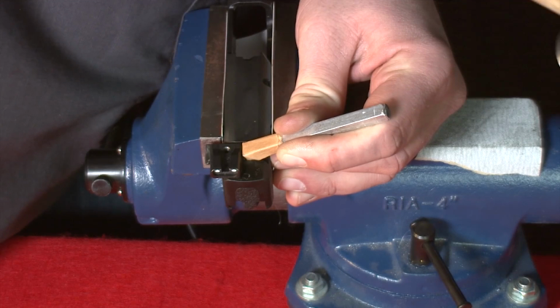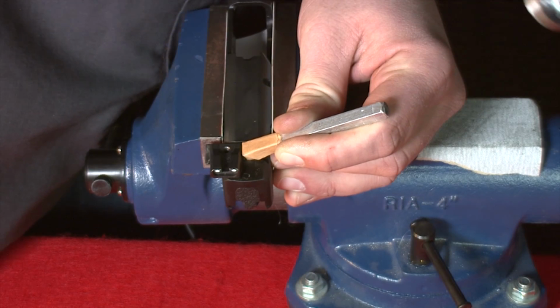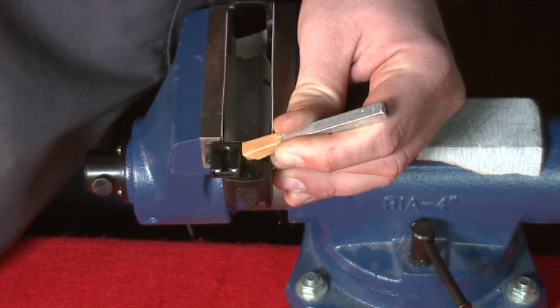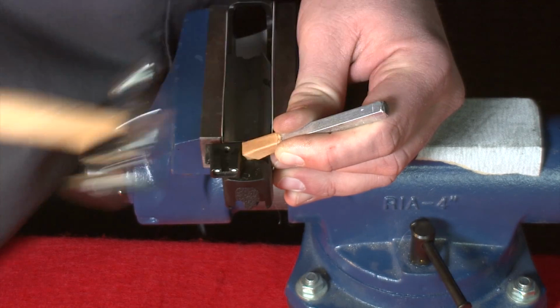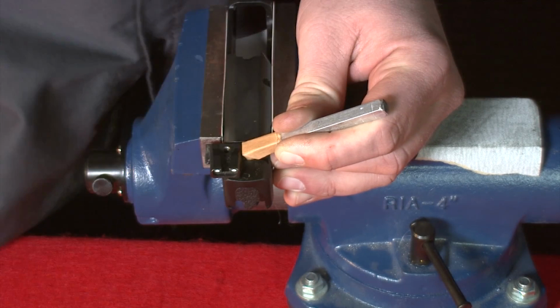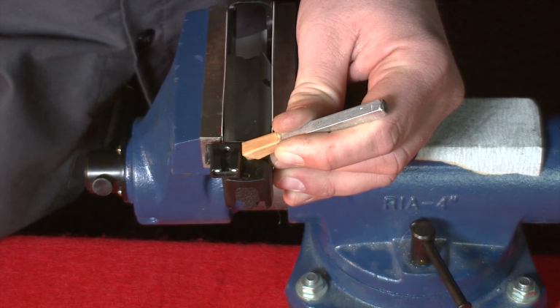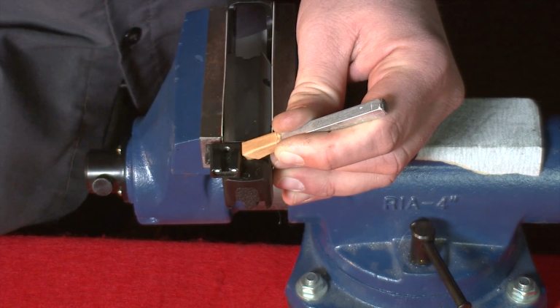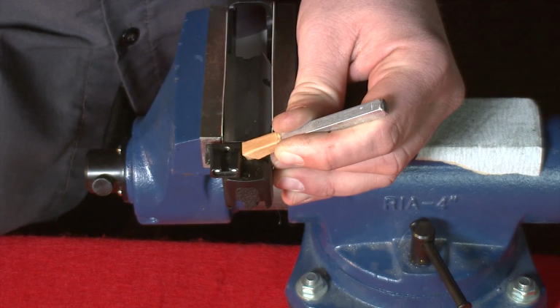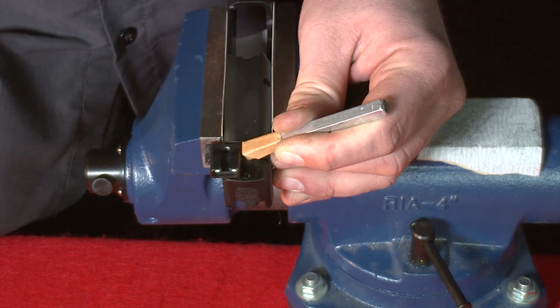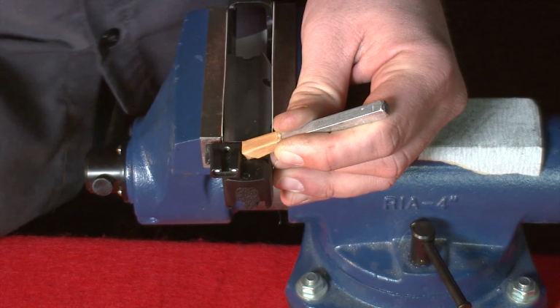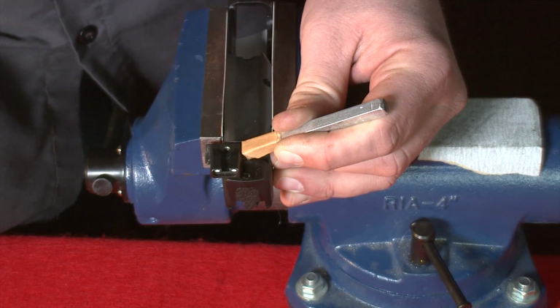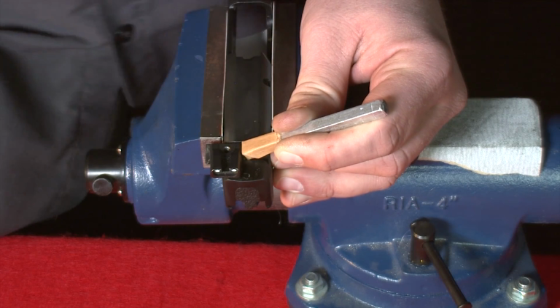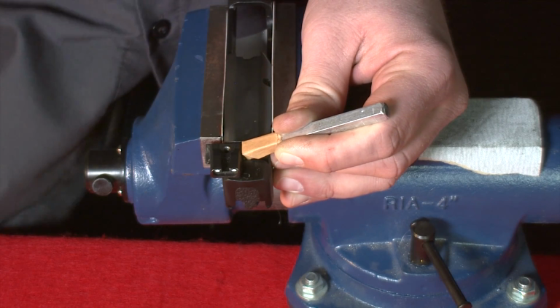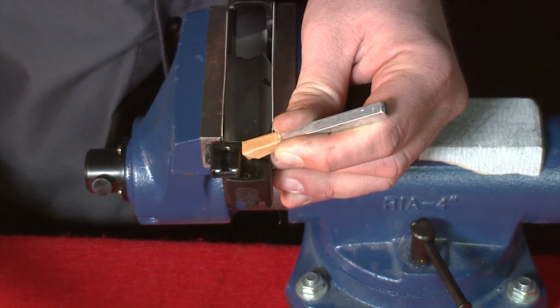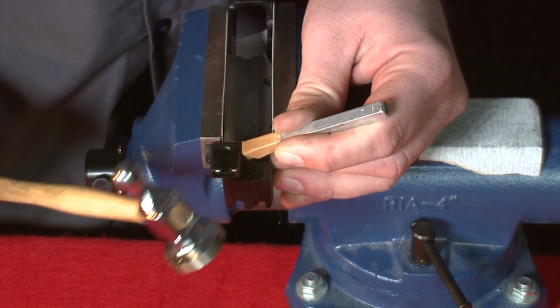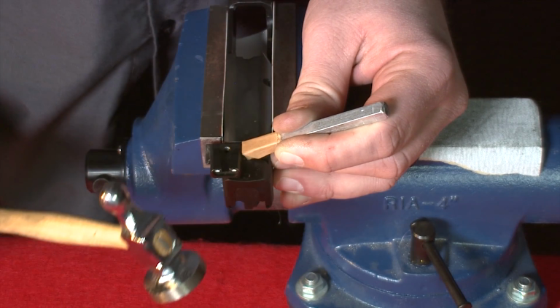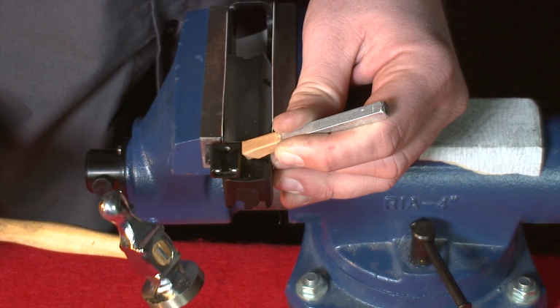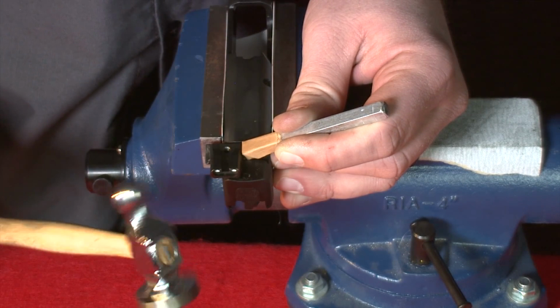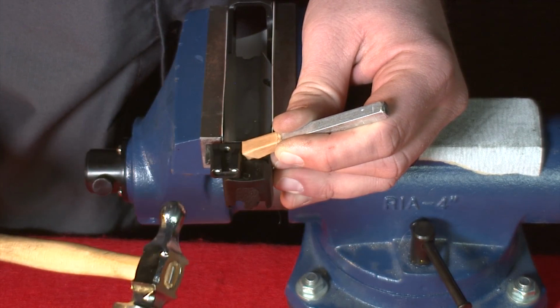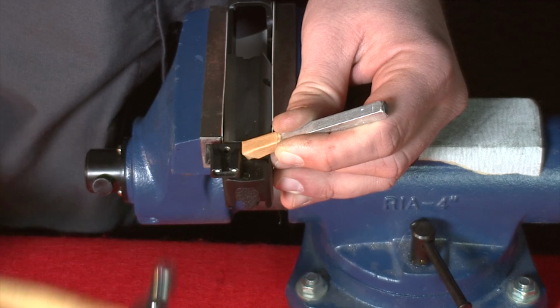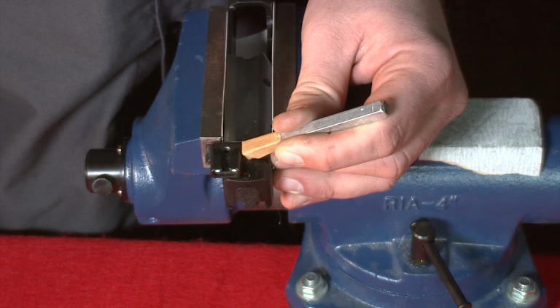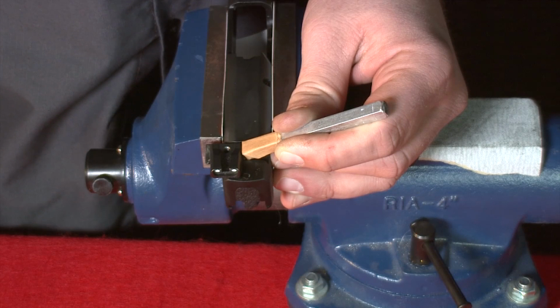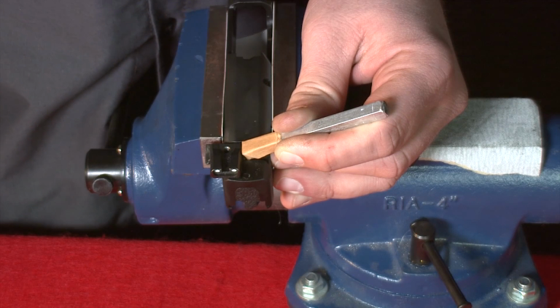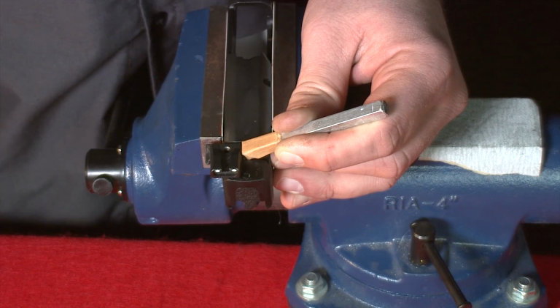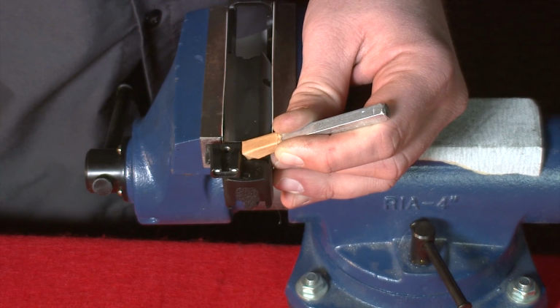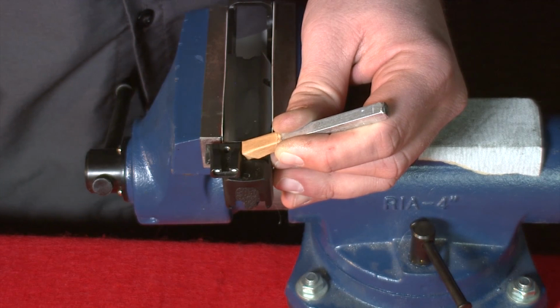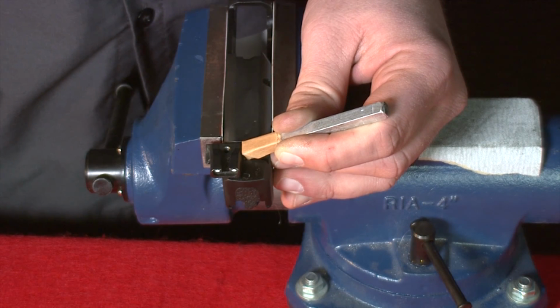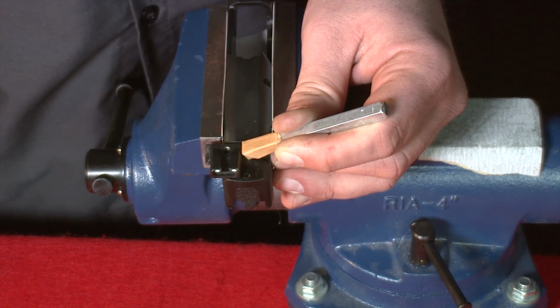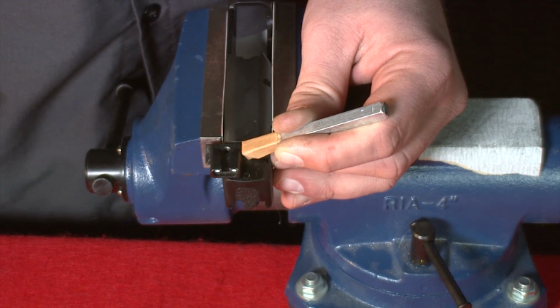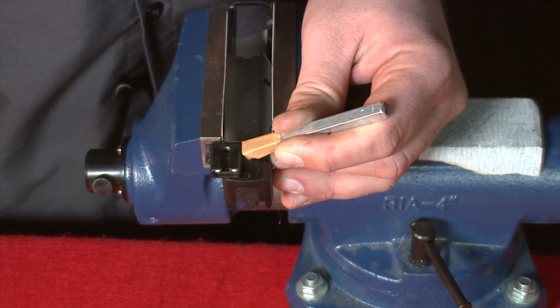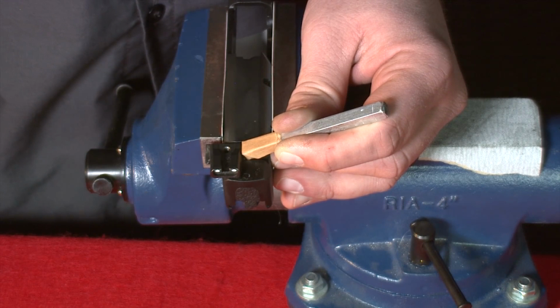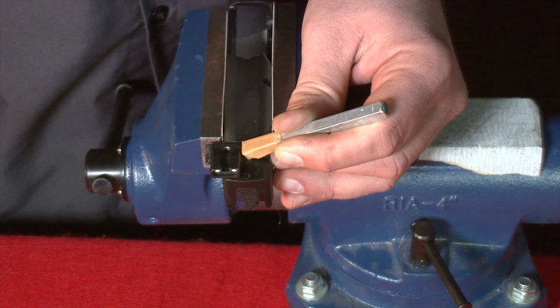Be aware that sometimes the rear sights are very difficult to remove. I recommend a smaller hammer, such as a jeweler's hammer, for this process as opposed to a larger hammer.